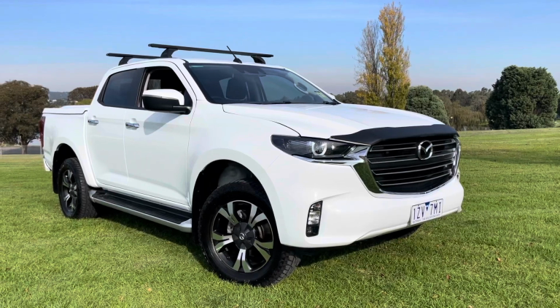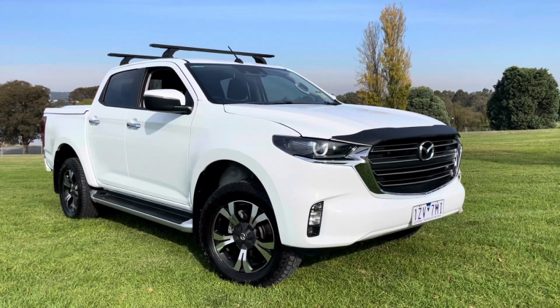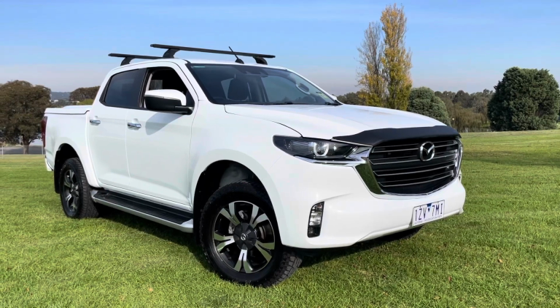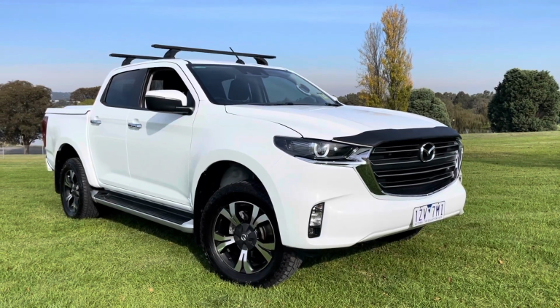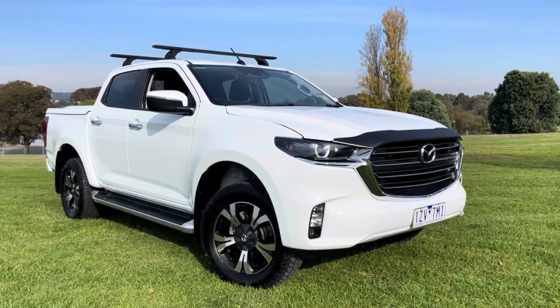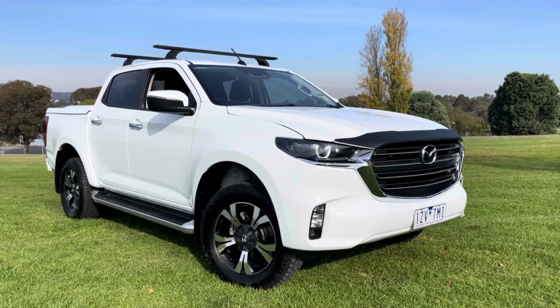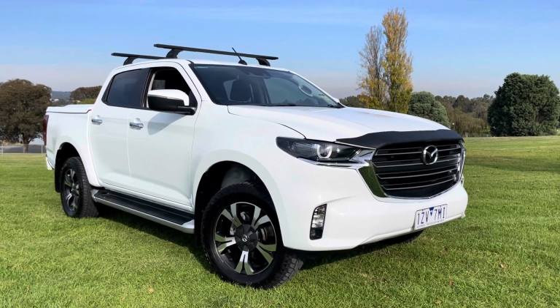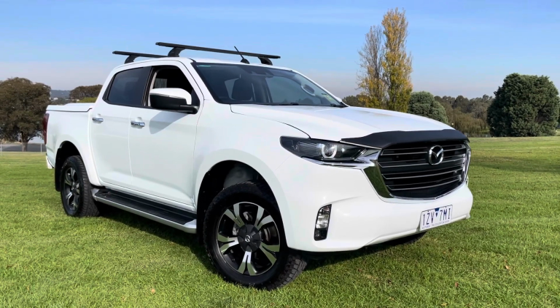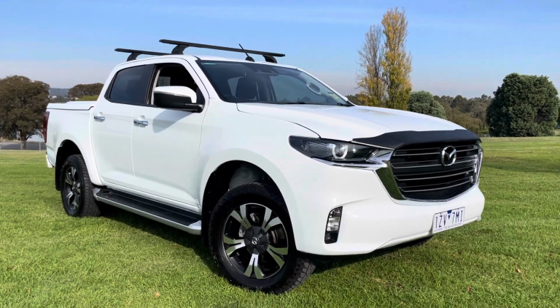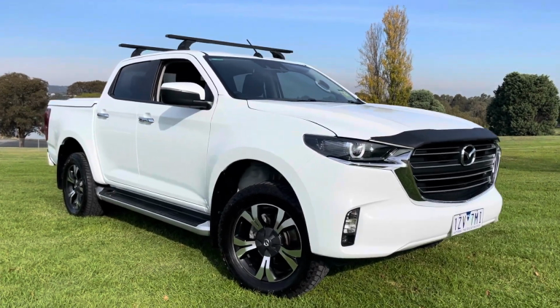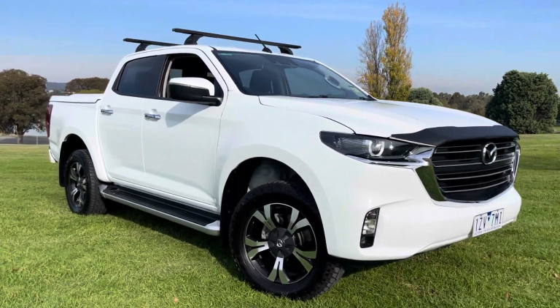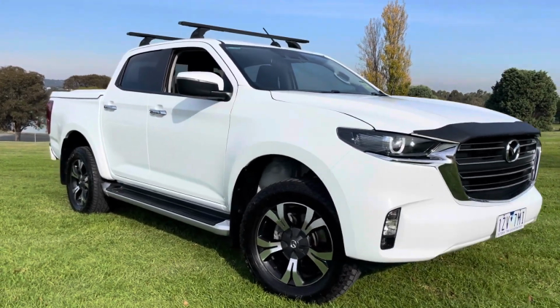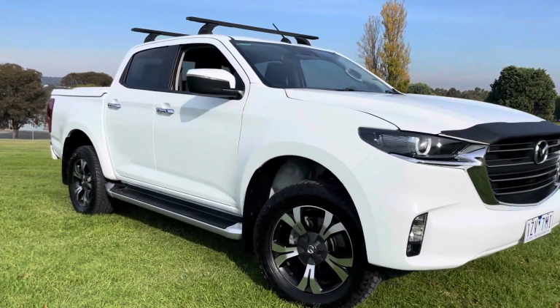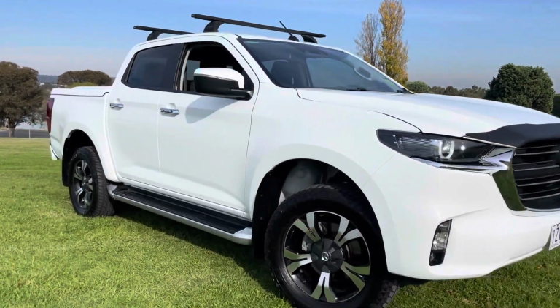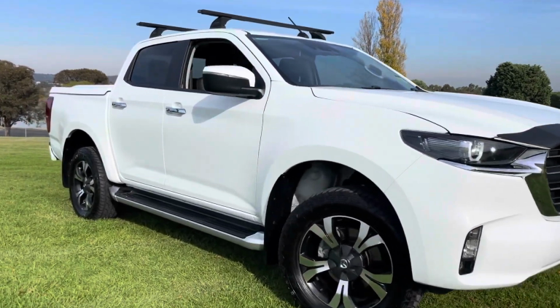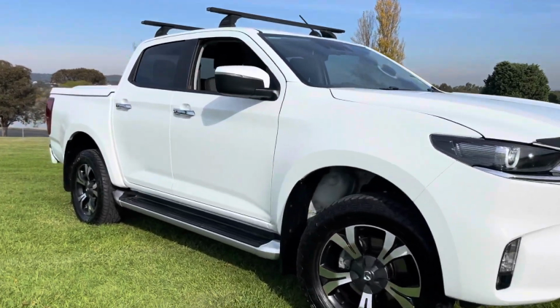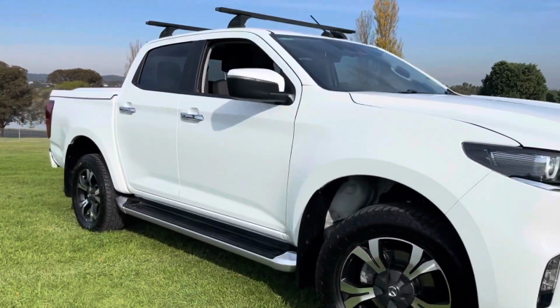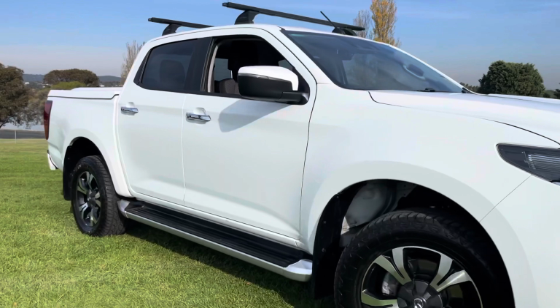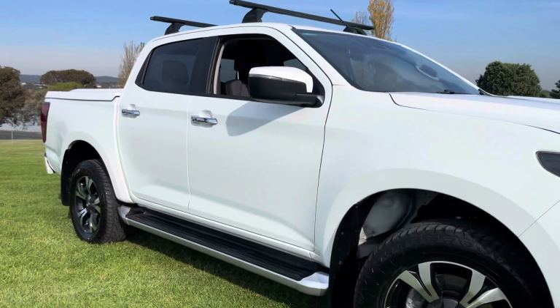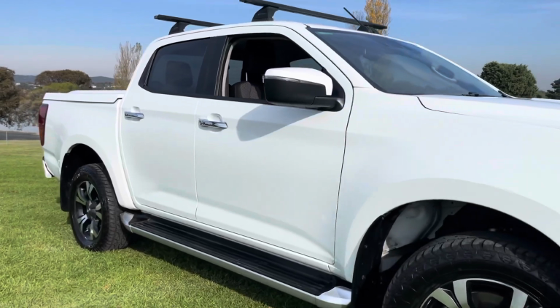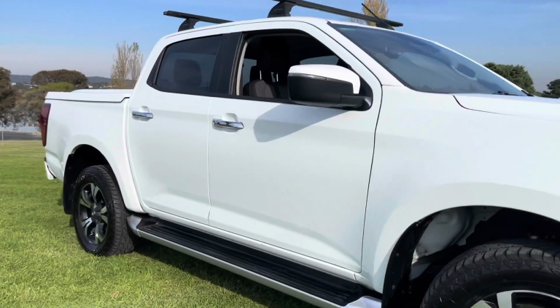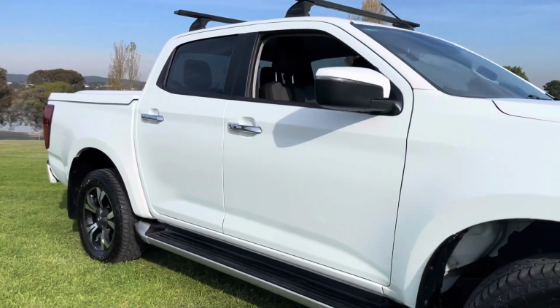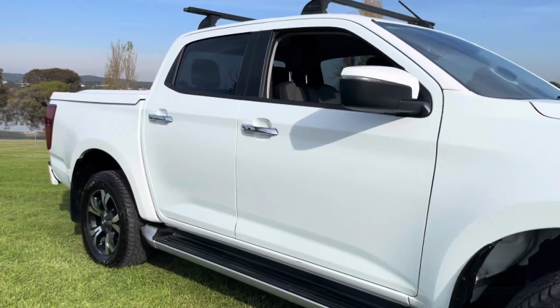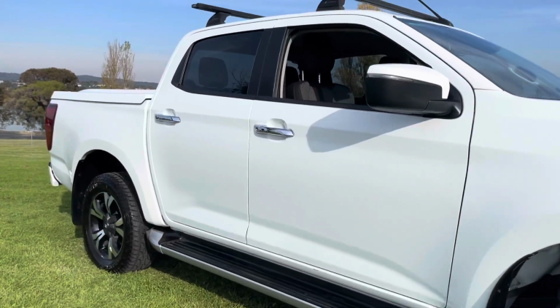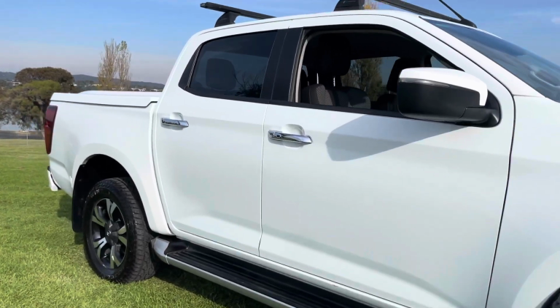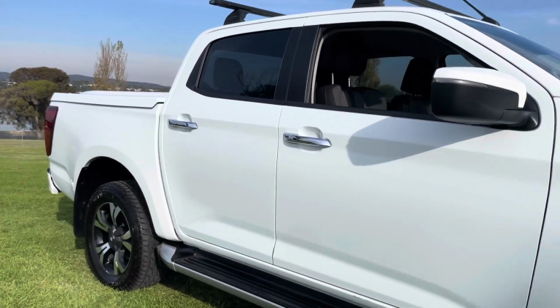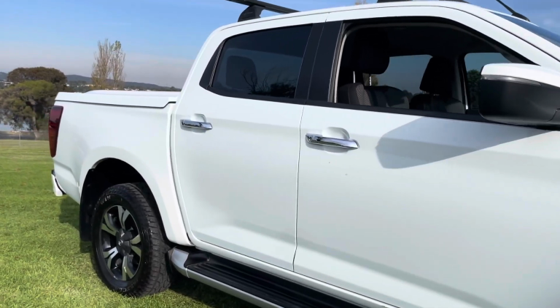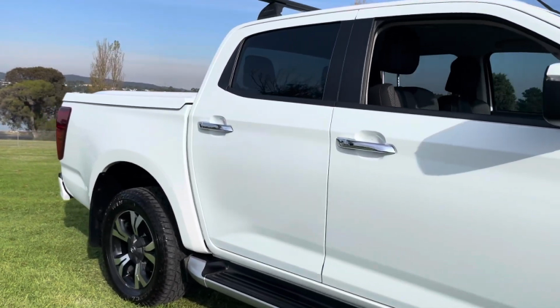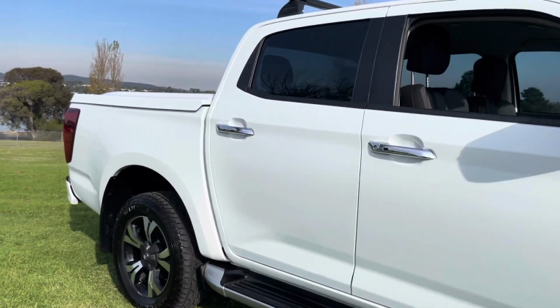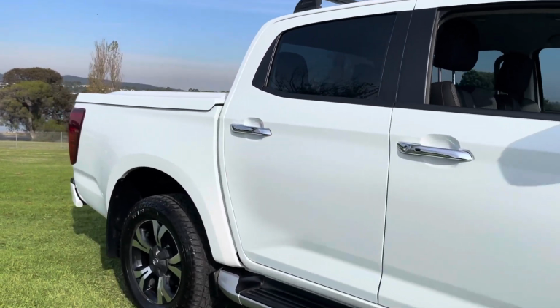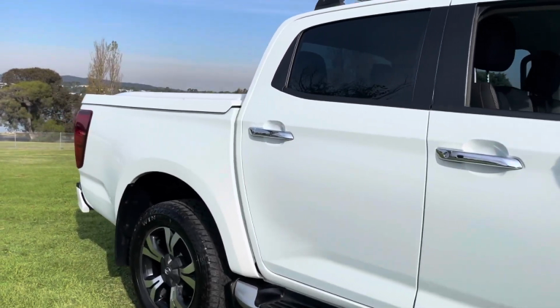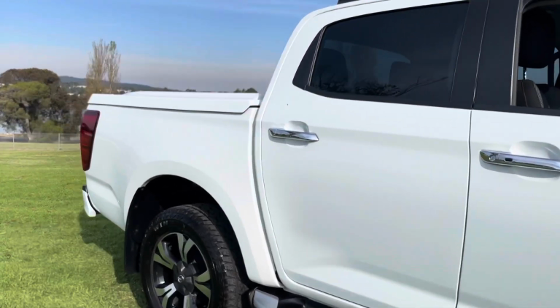G'day, welcome to Dealership Direct. Another beautiful BT50 — we've had a couple of these come through recently. They're a lot of value for money and they're a good truck.